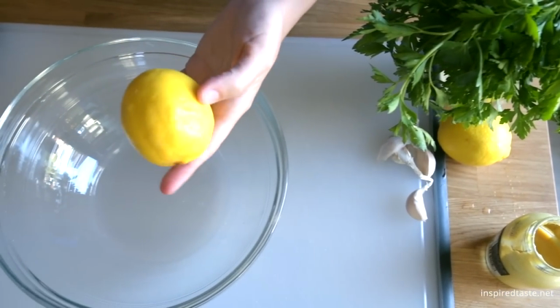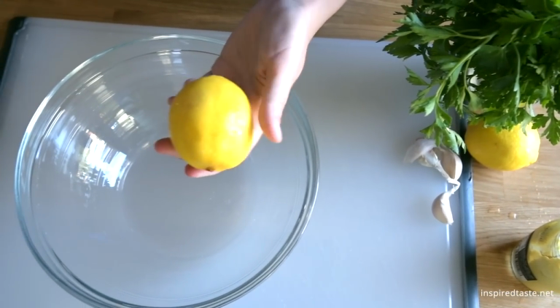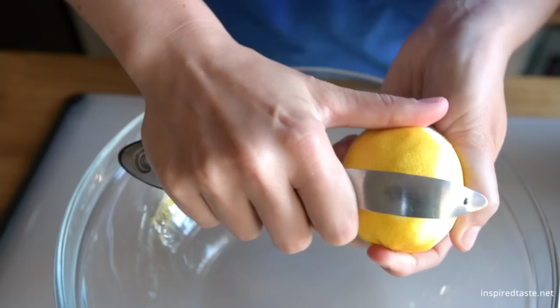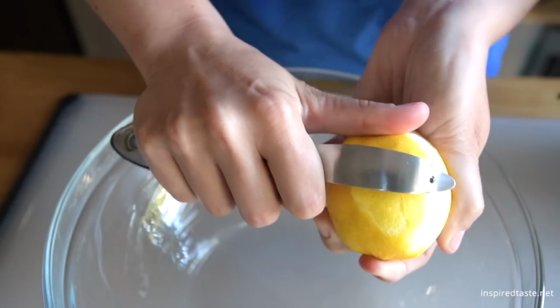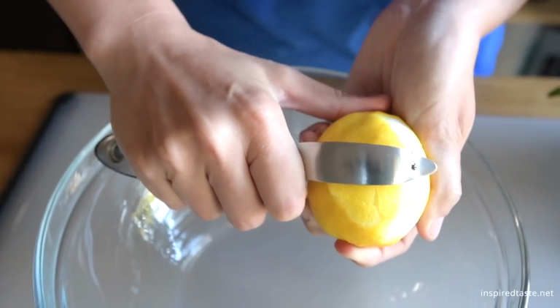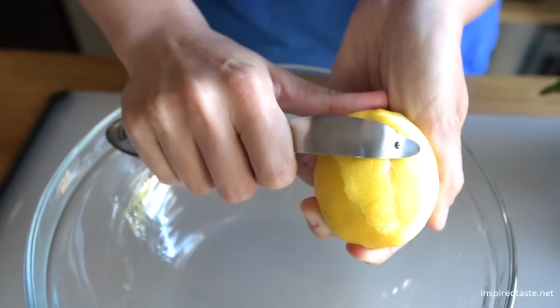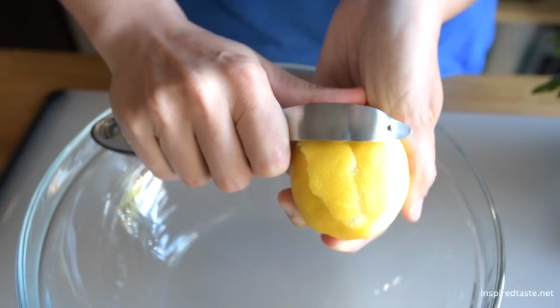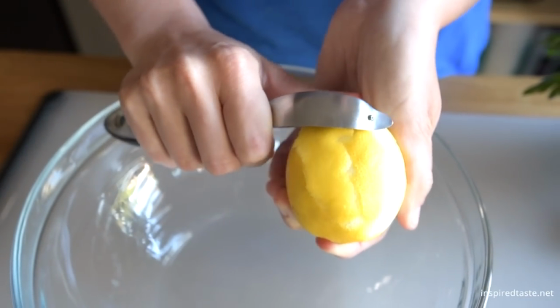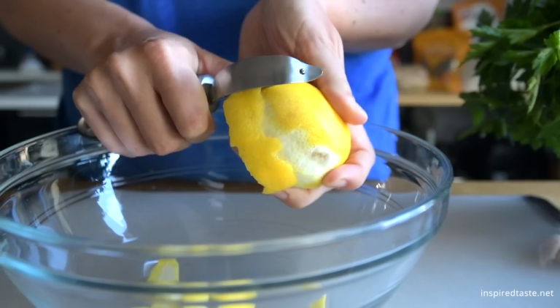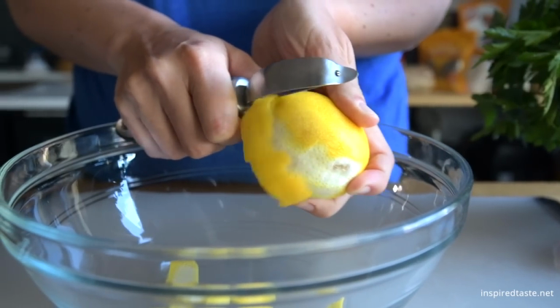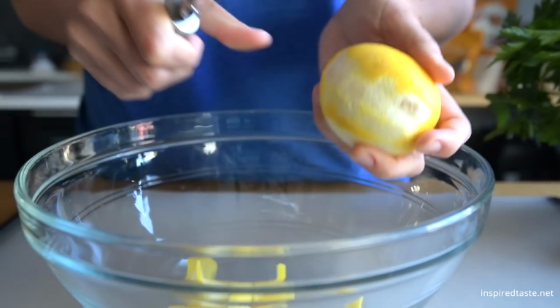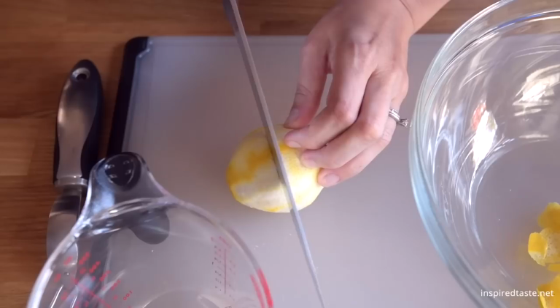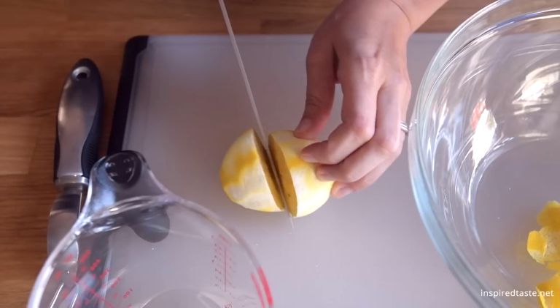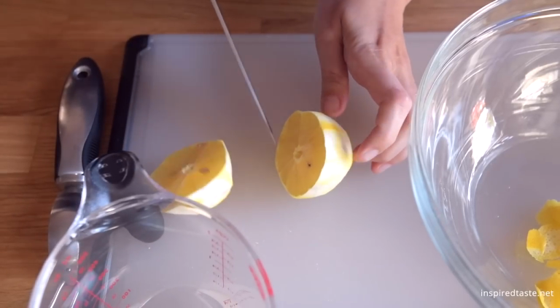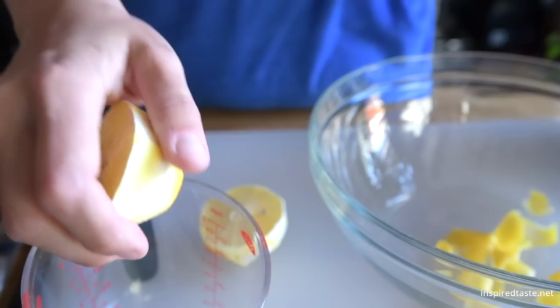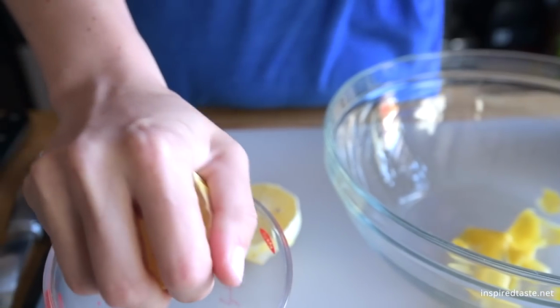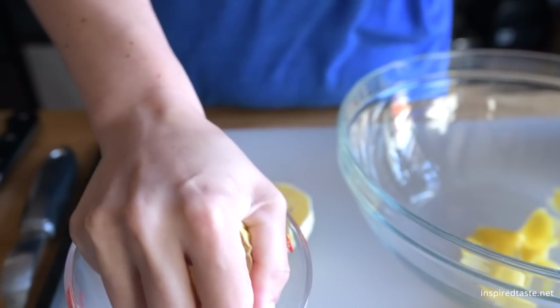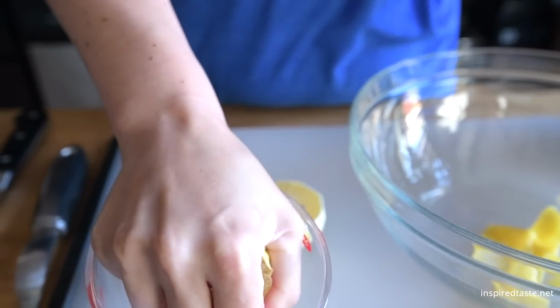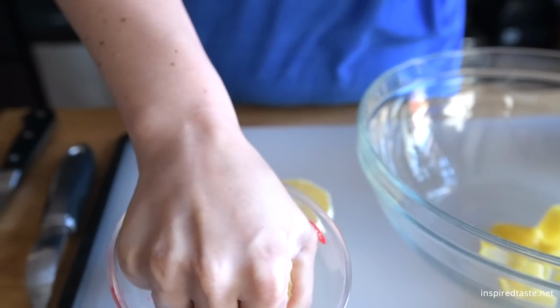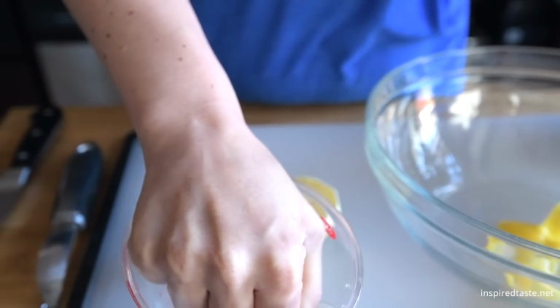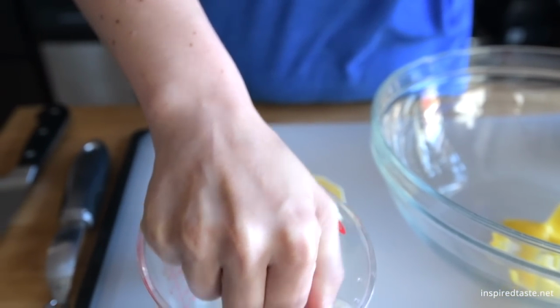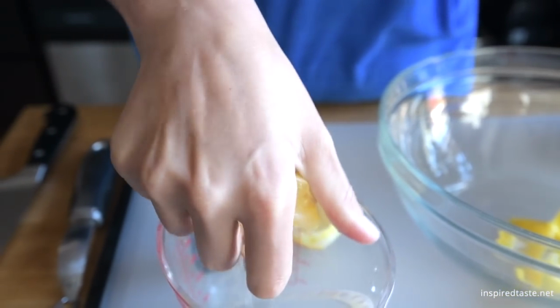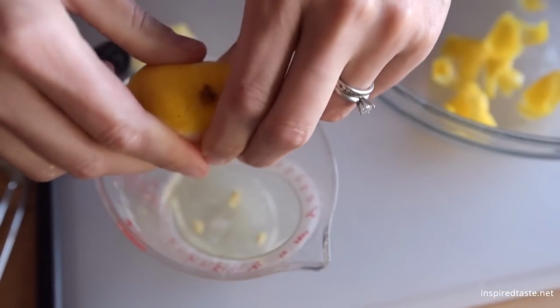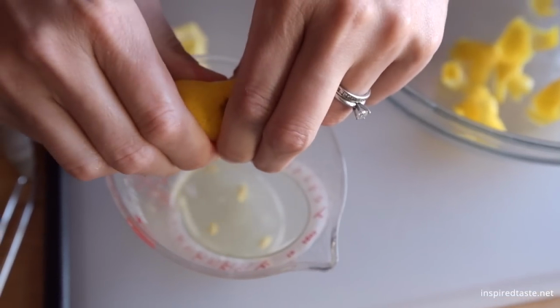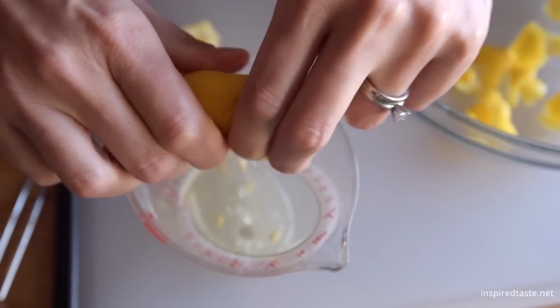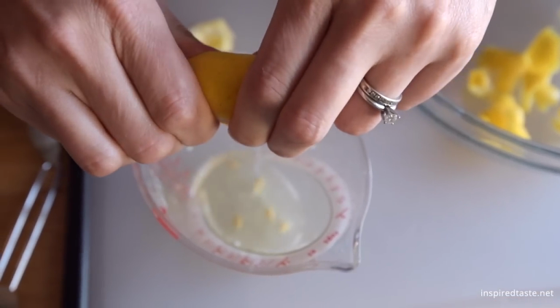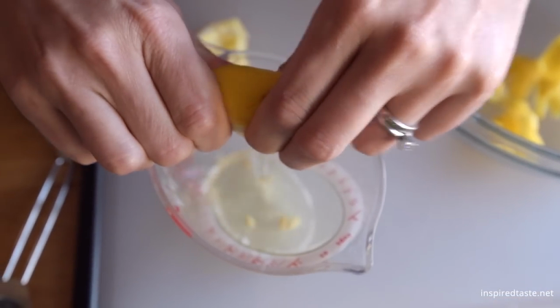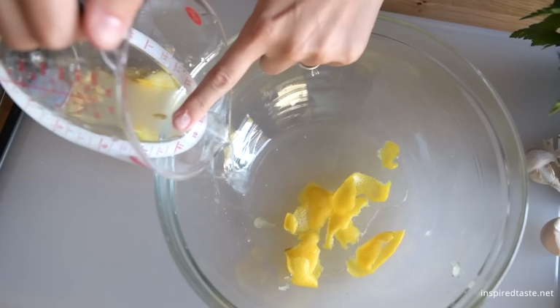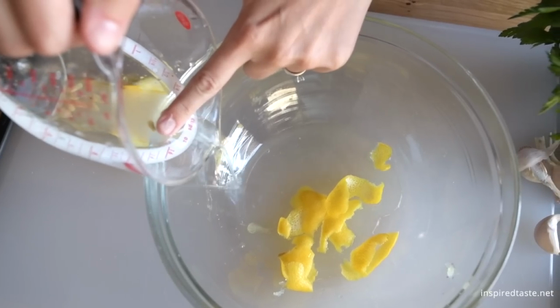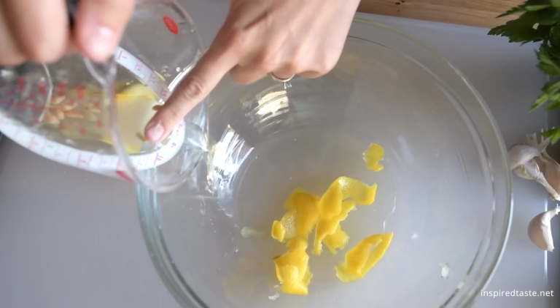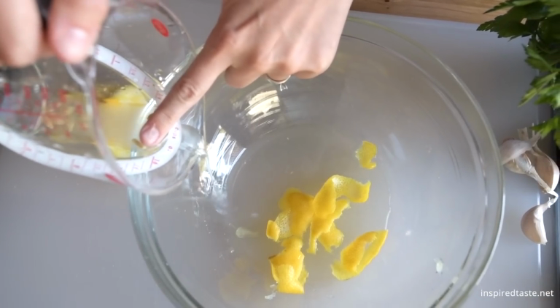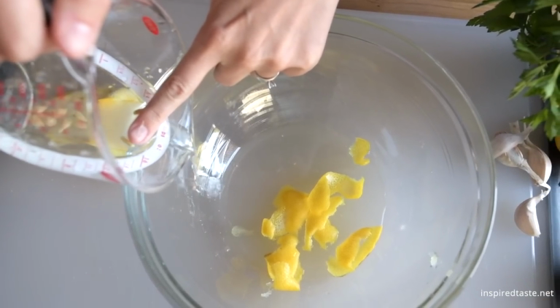Here we're making our favorite lemon-garlic marinade. Start by peeling or zesting the thin yellow skin from a lemon and add it to a bowl large enough to fit the chicken. To the lemon zest, add the juice of a lemon, making sure to keep out the seeds.